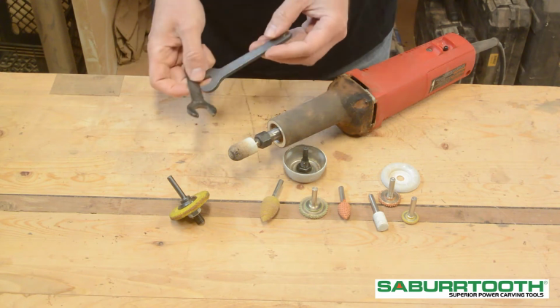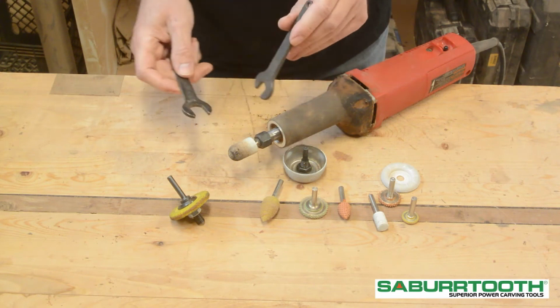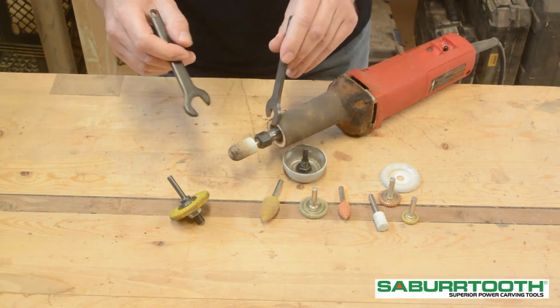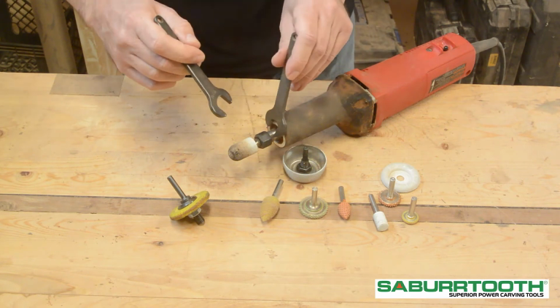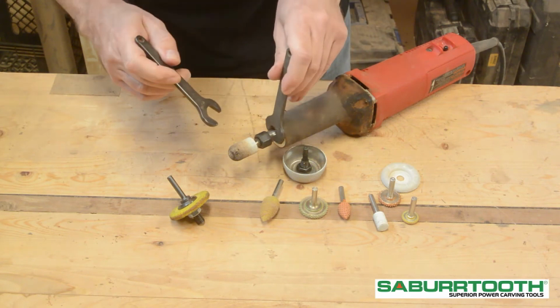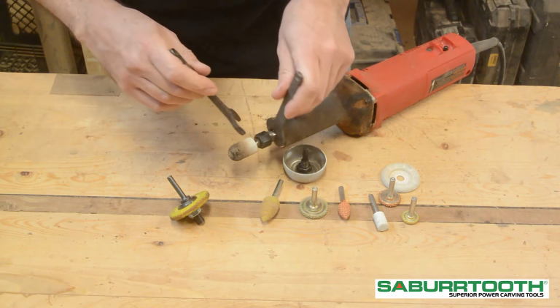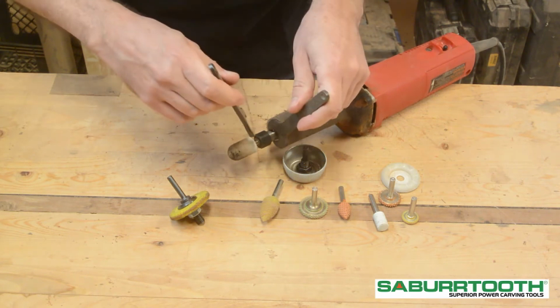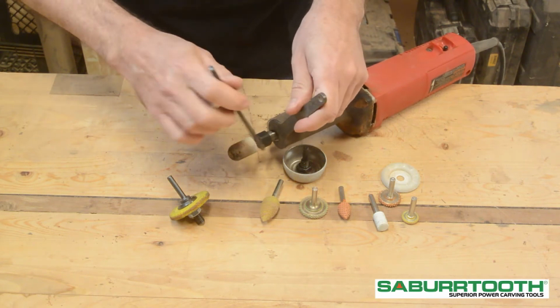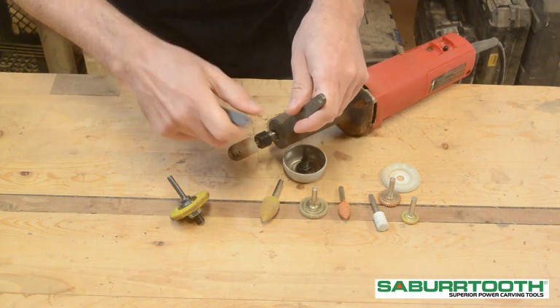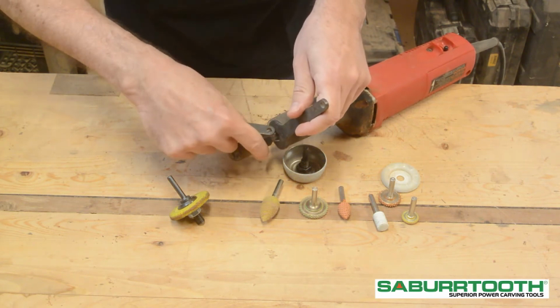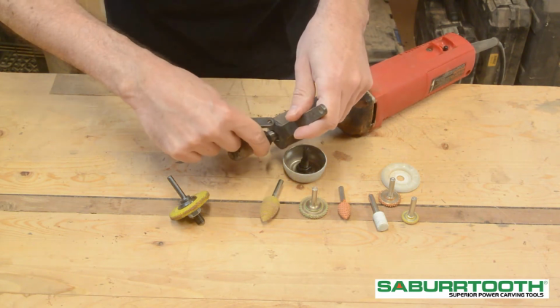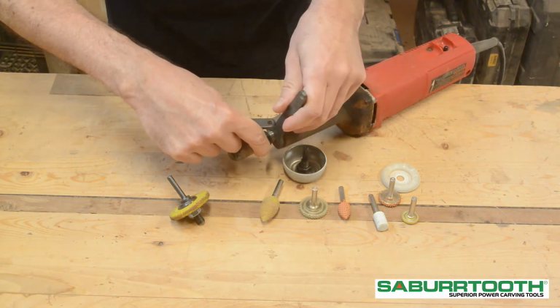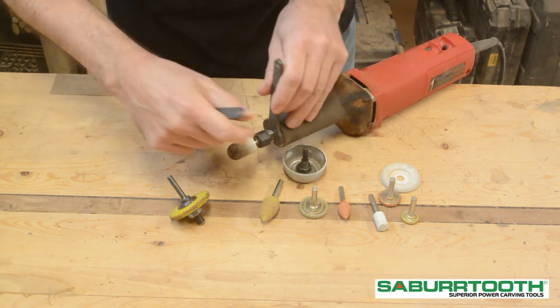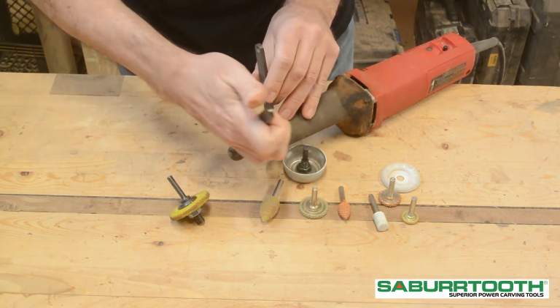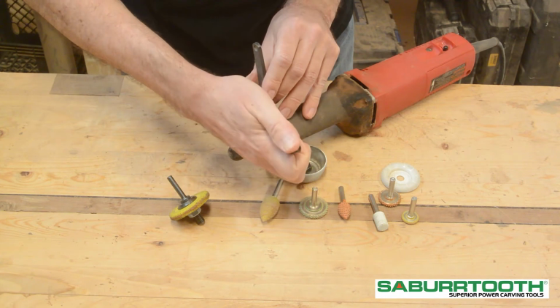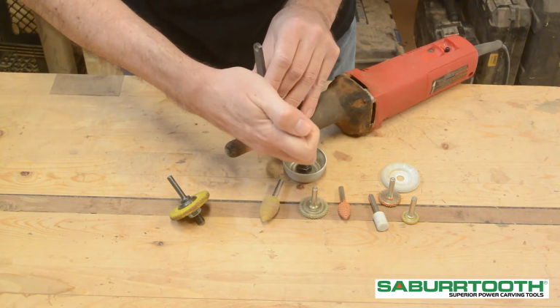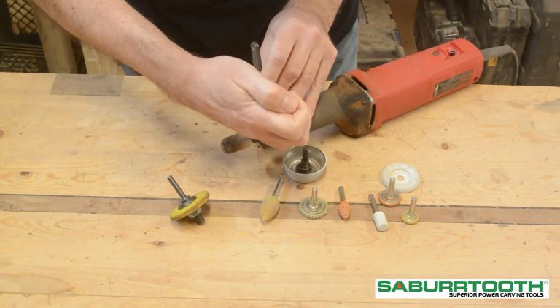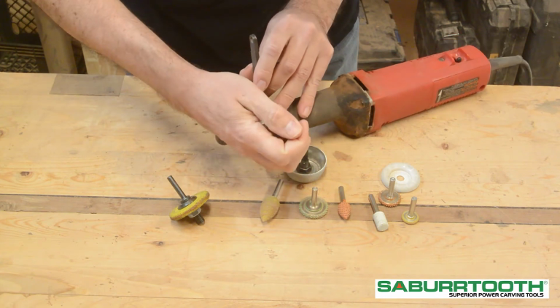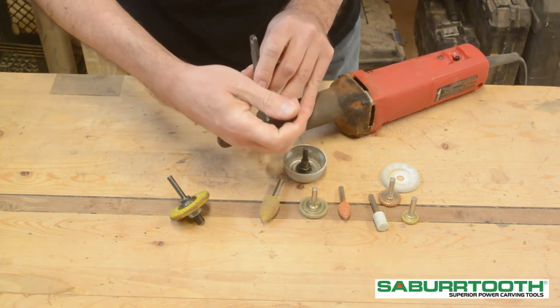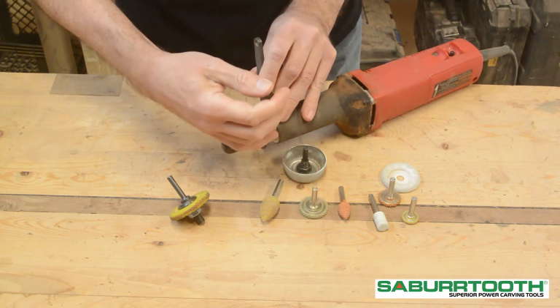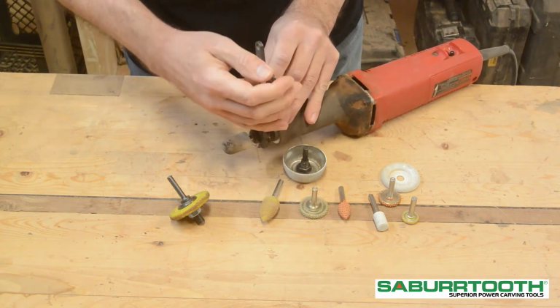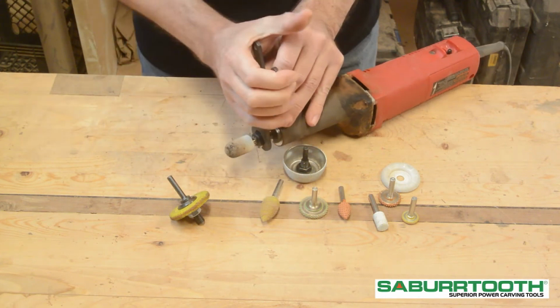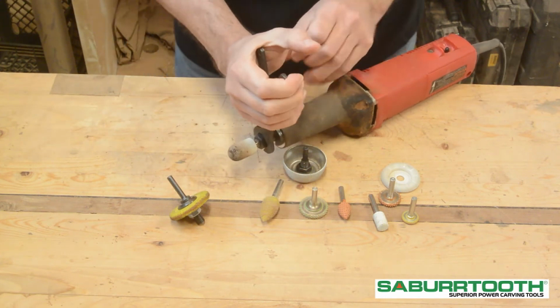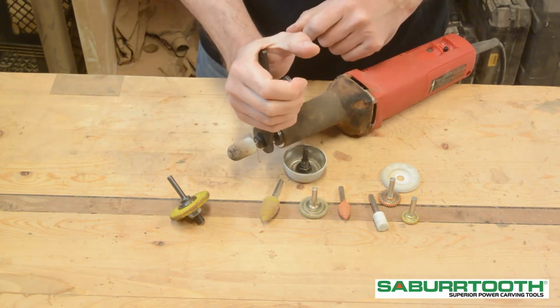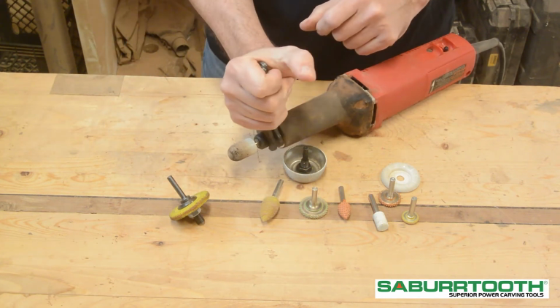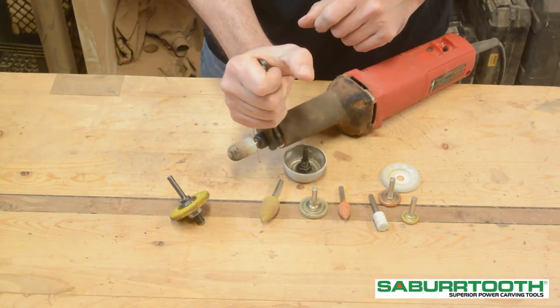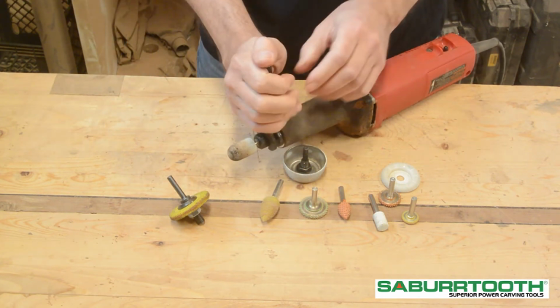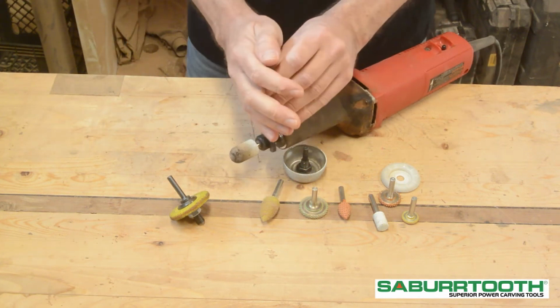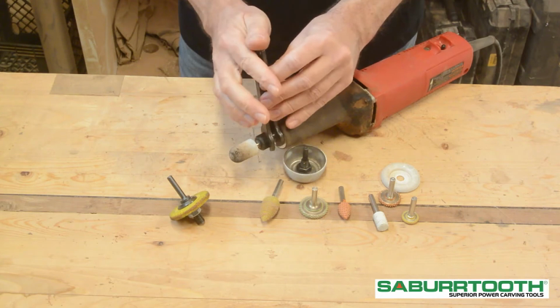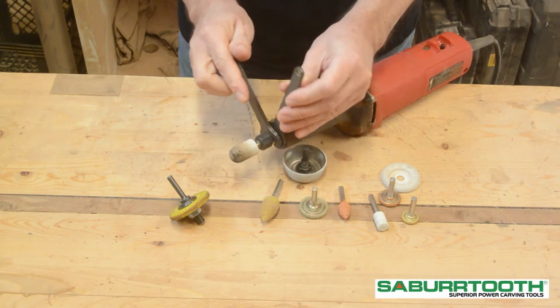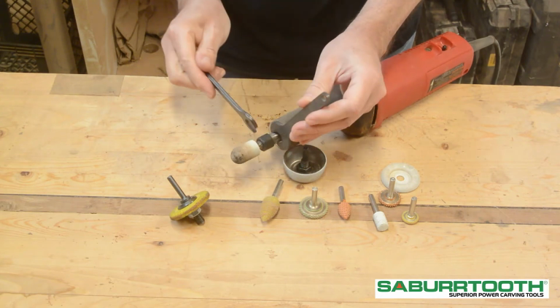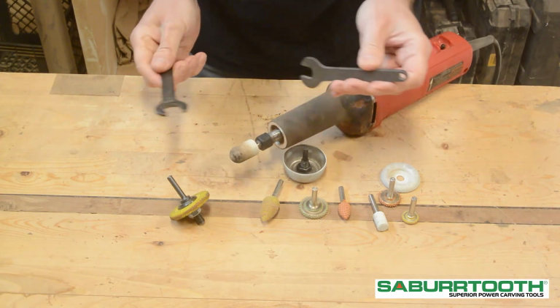You can easily snug them up without too much hassle. Do the same thing to remove it — make them like a pair of pliers, just squeeze them together, and it comes out pretty easily.